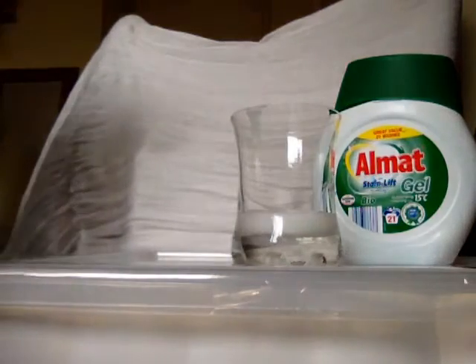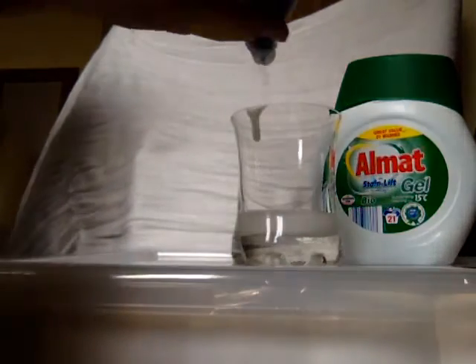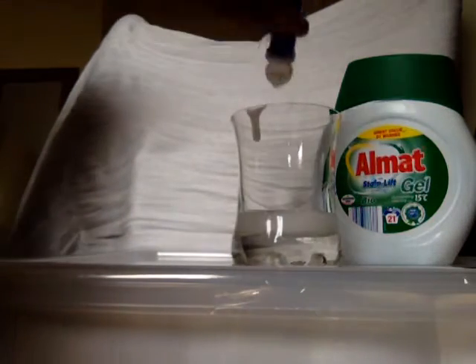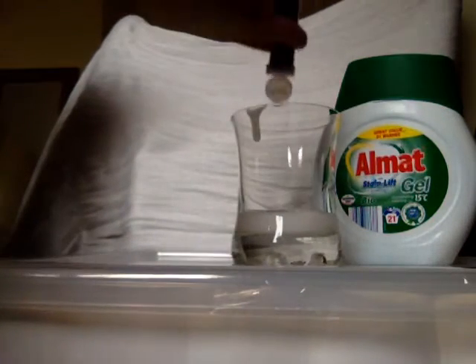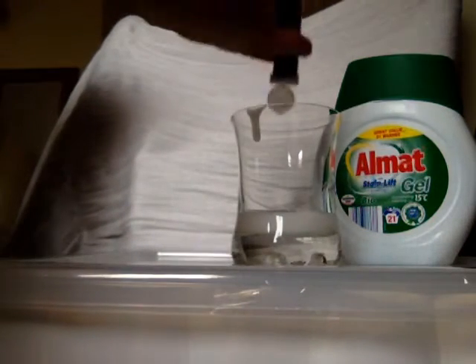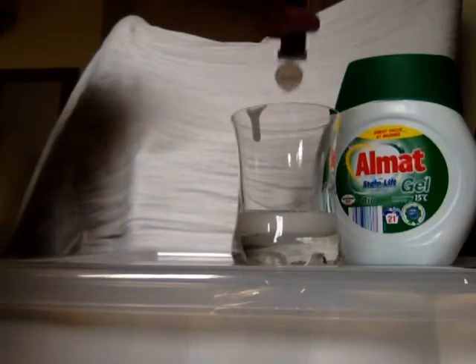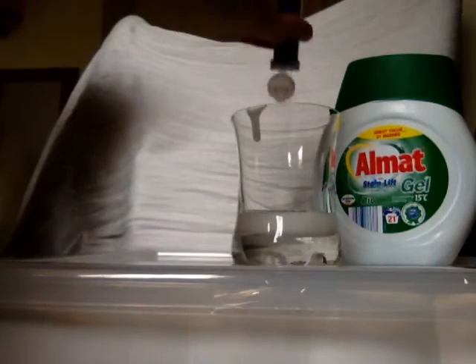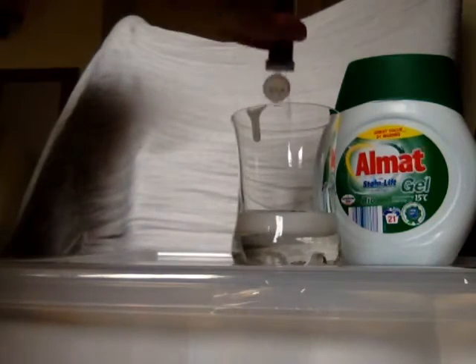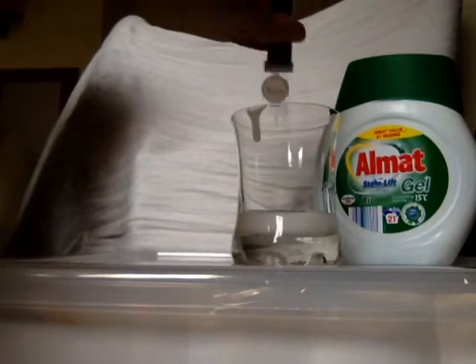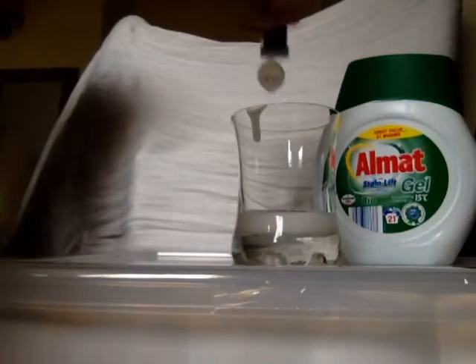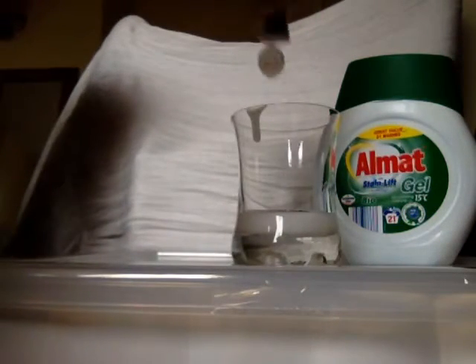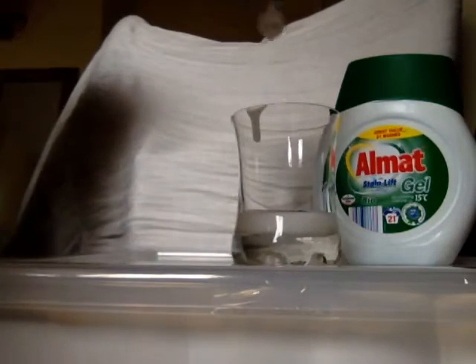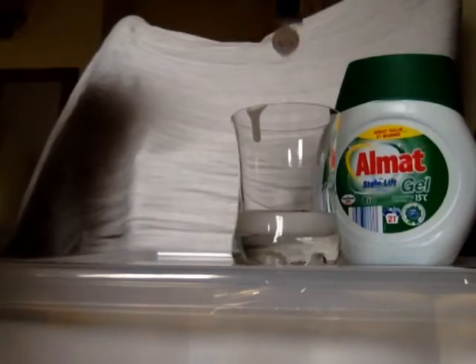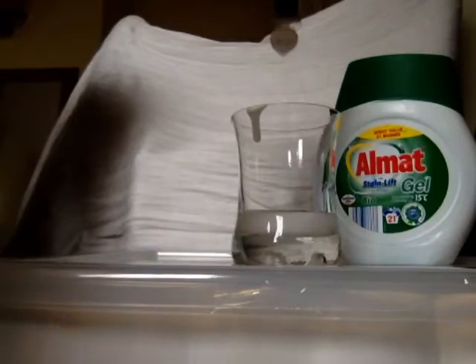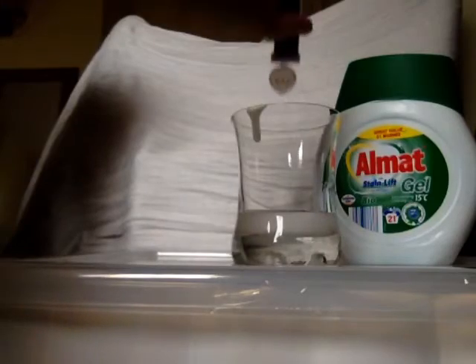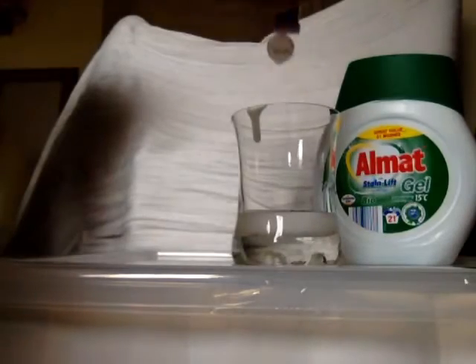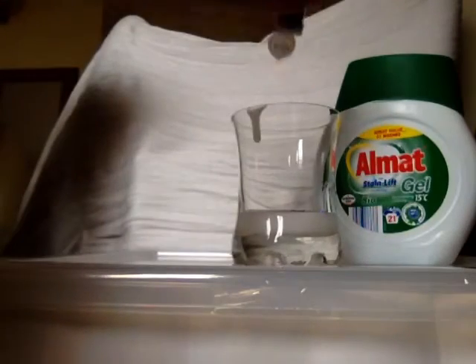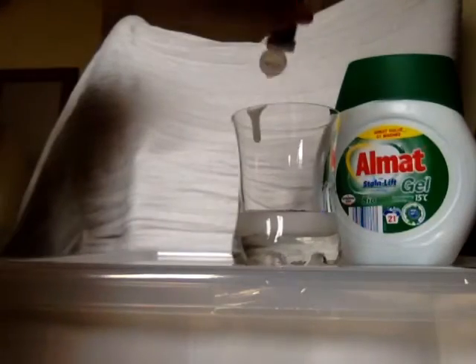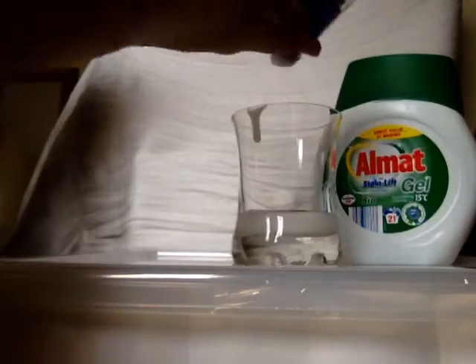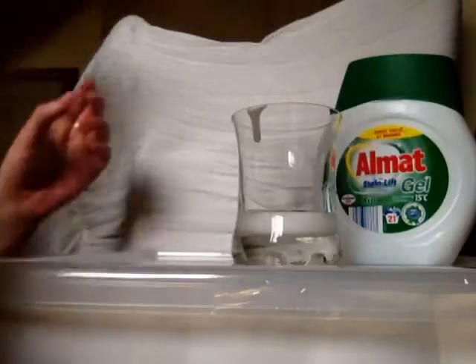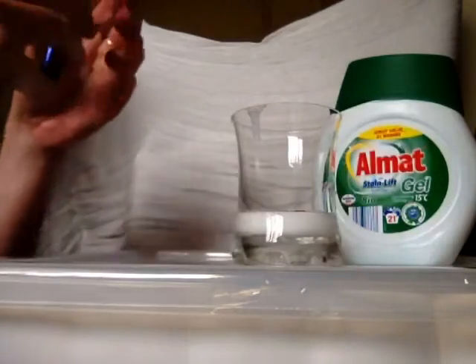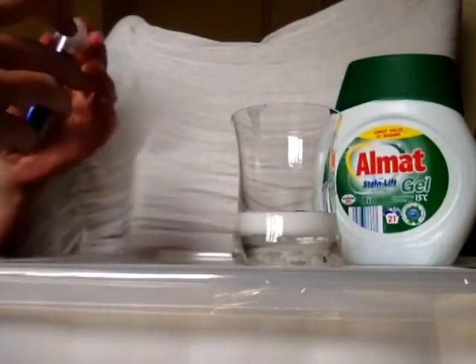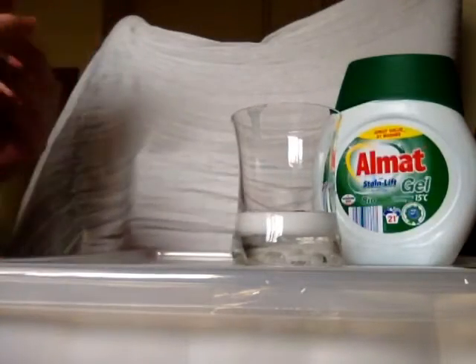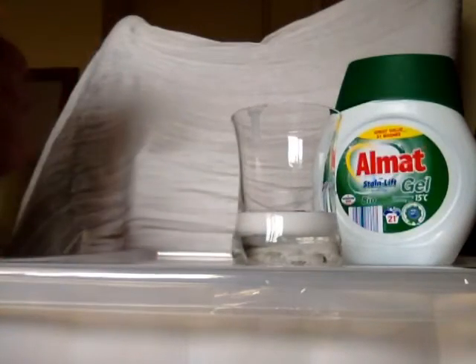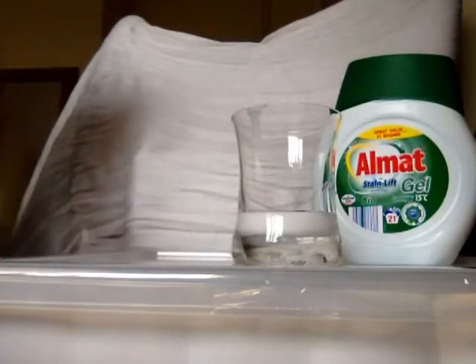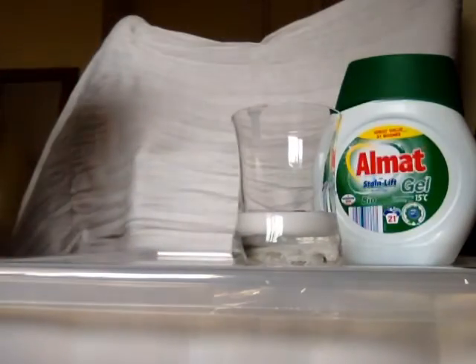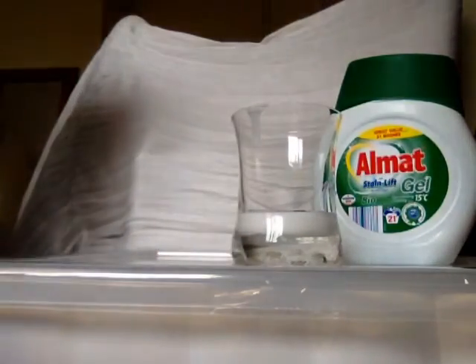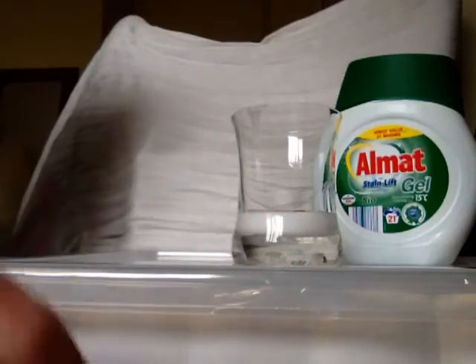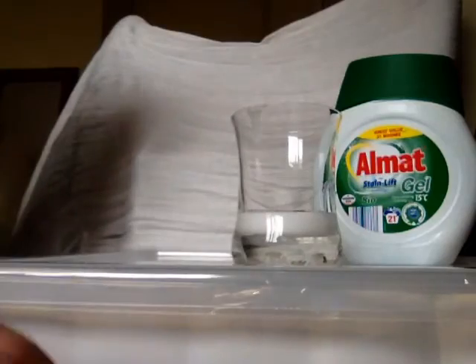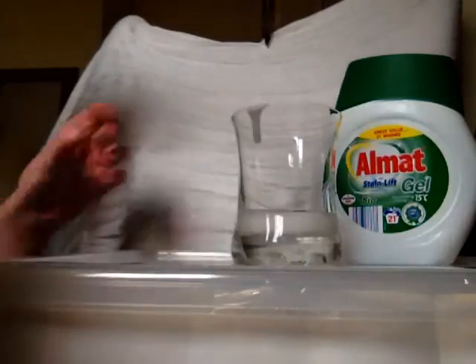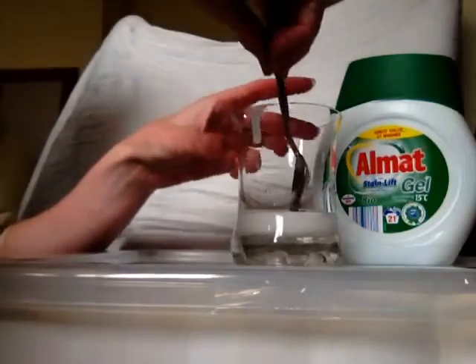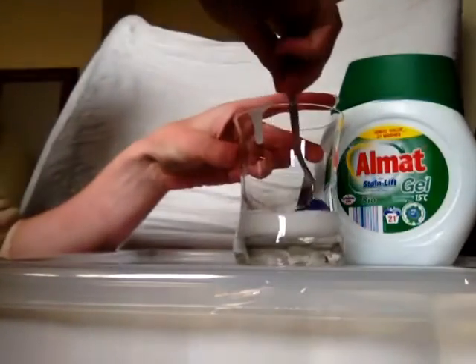I'm going to pour some glitter in so that my Gak is sparkly. That should be enough. If you were putting colour in, this would be the time to add it. I'll just mix in the glitter.